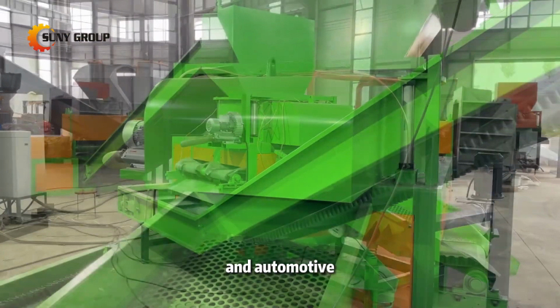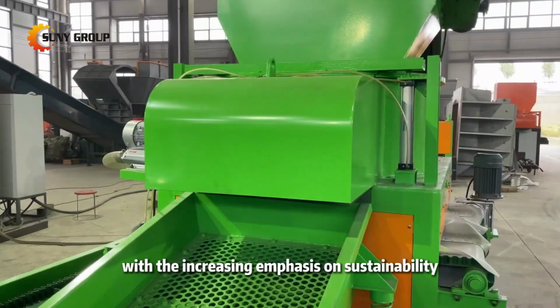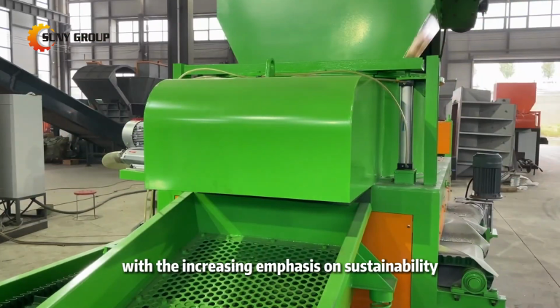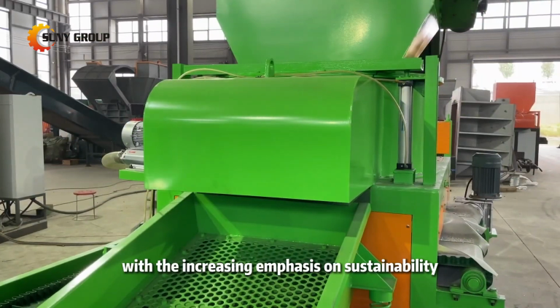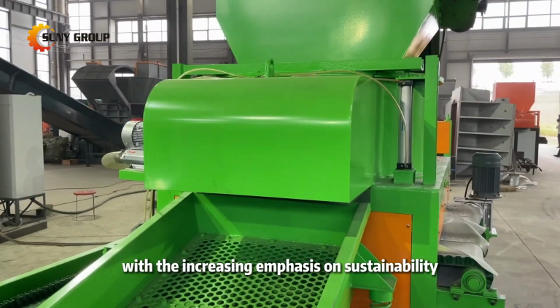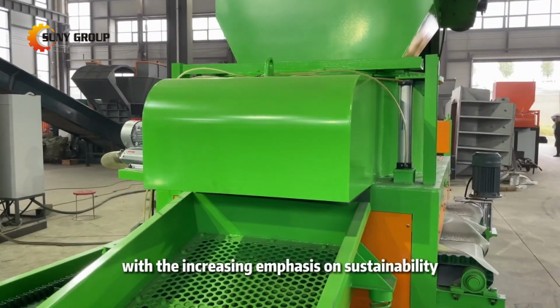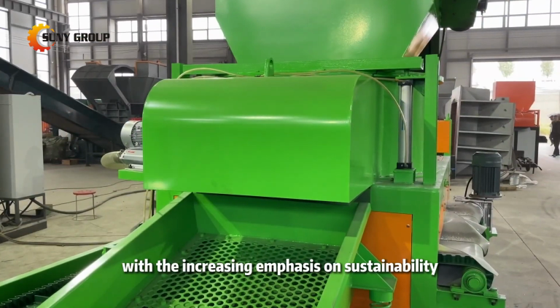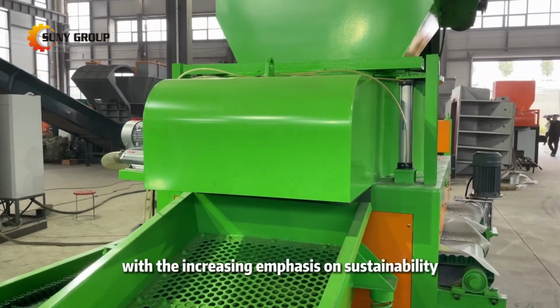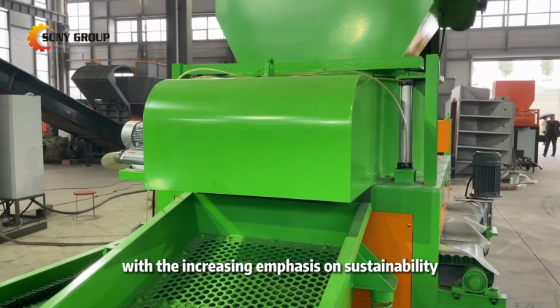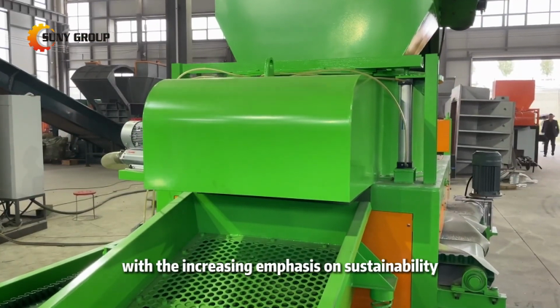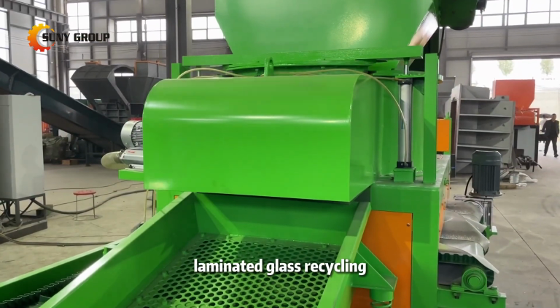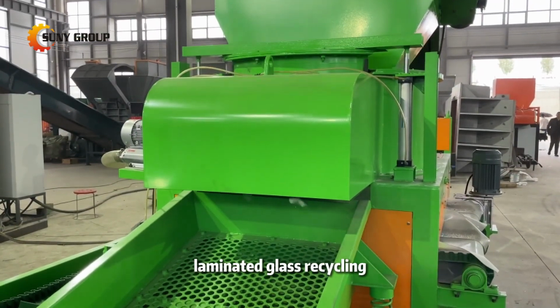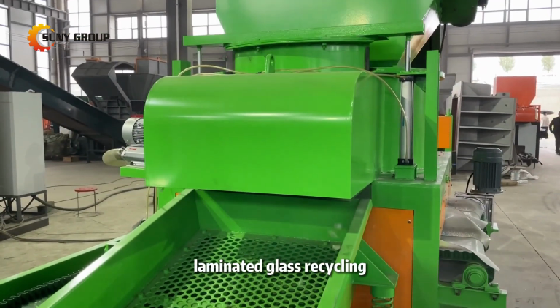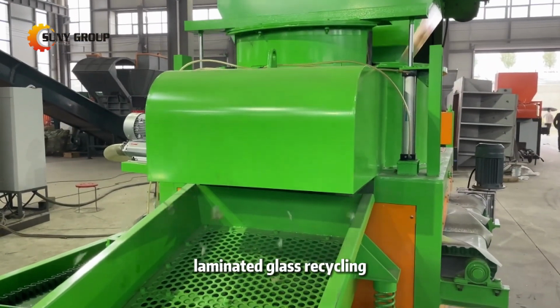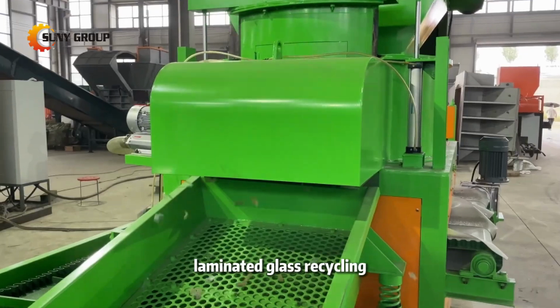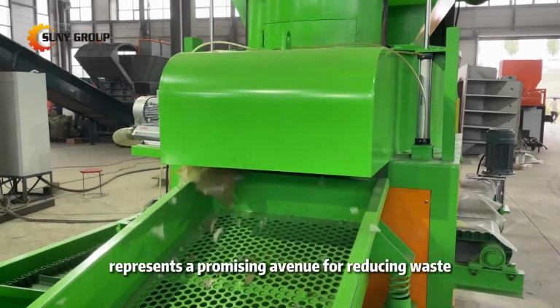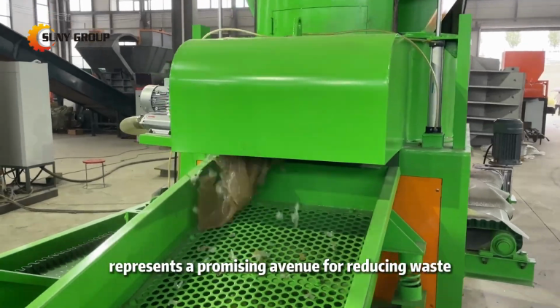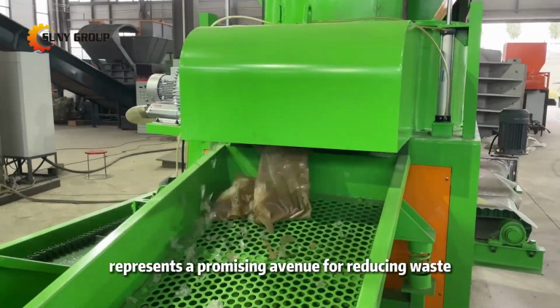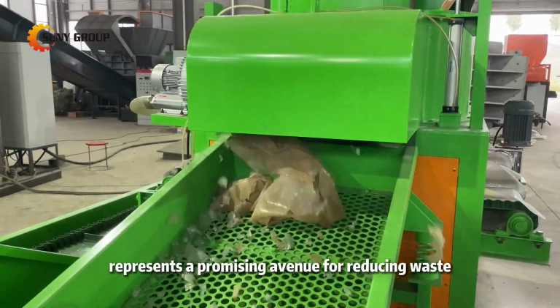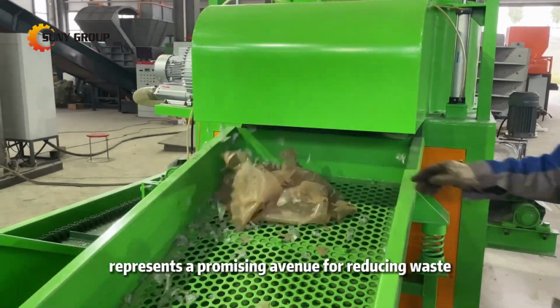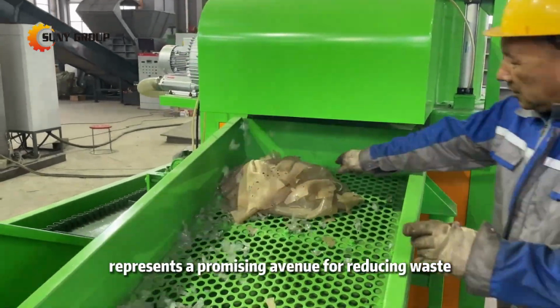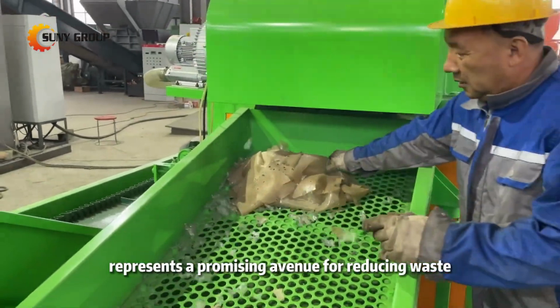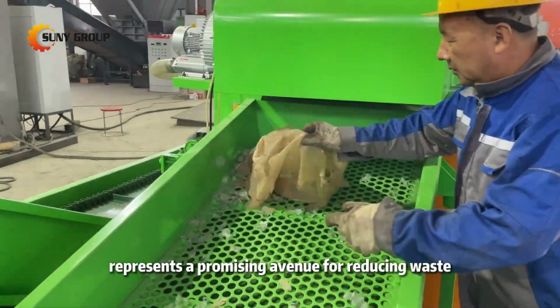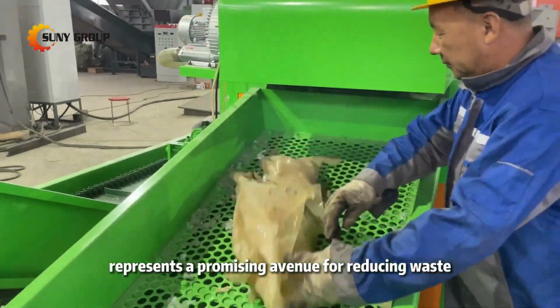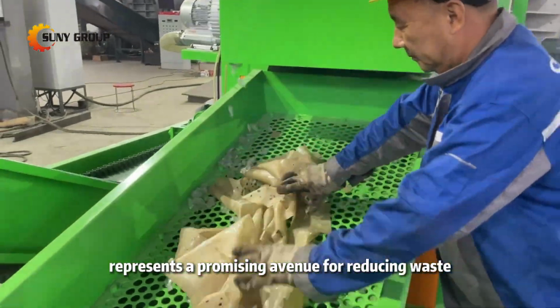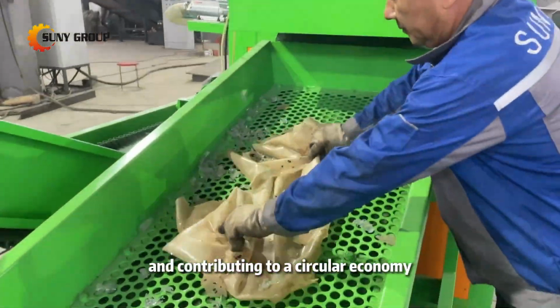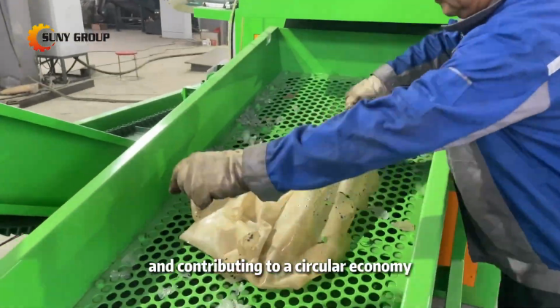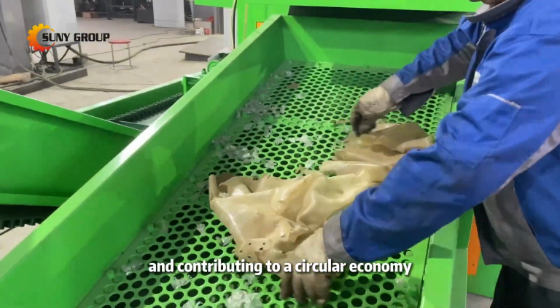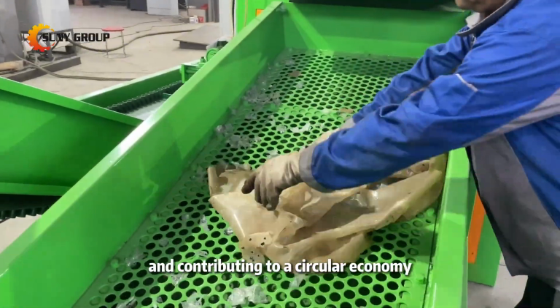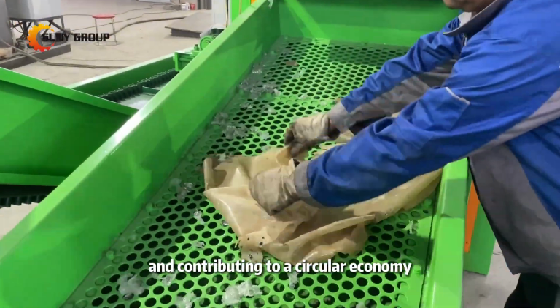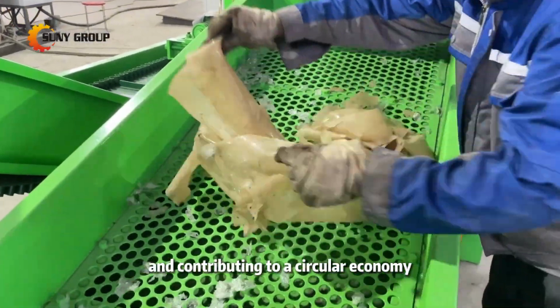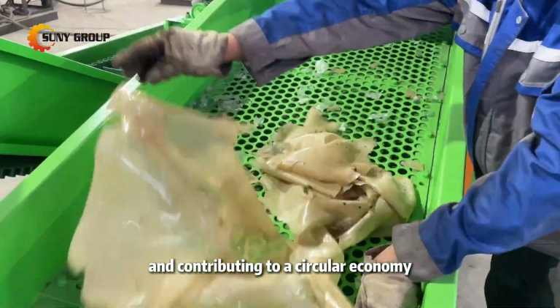With the increasing emphasis on sustainability, laminated glass recycling represents a promising avenue for reducing waste and contributing to a circular economy.